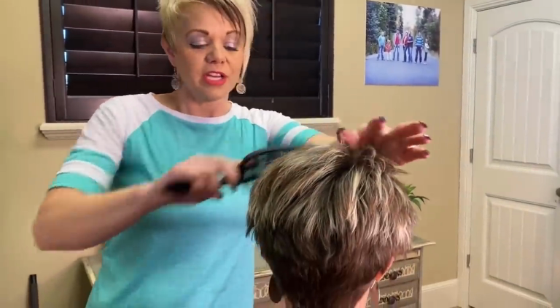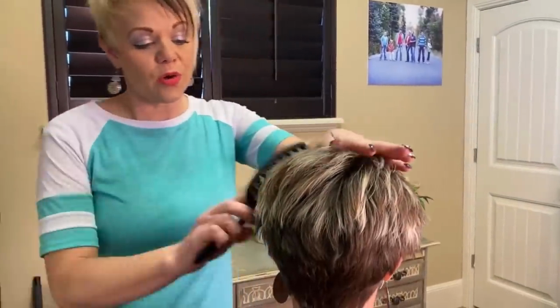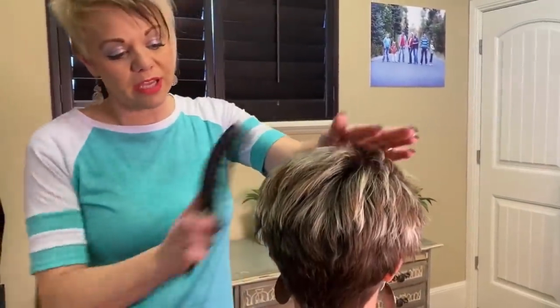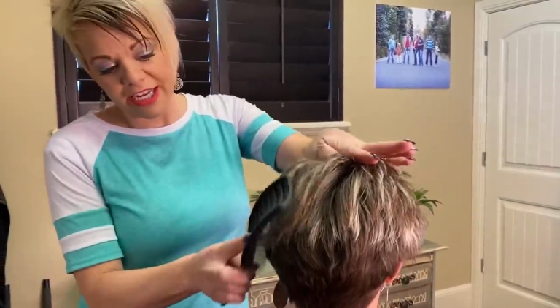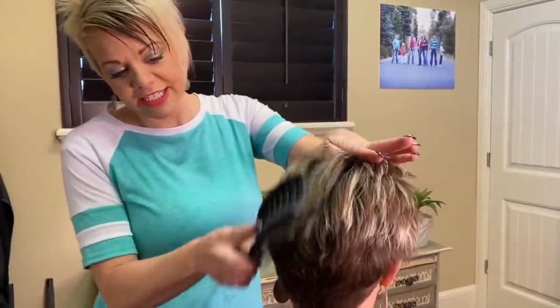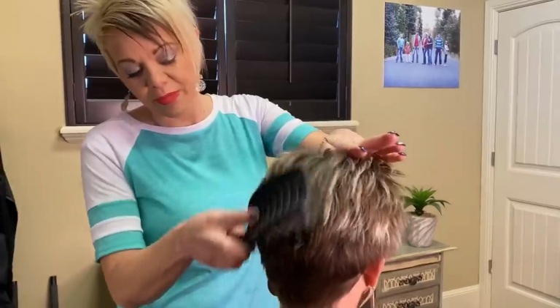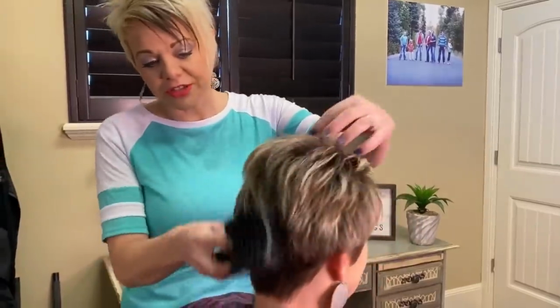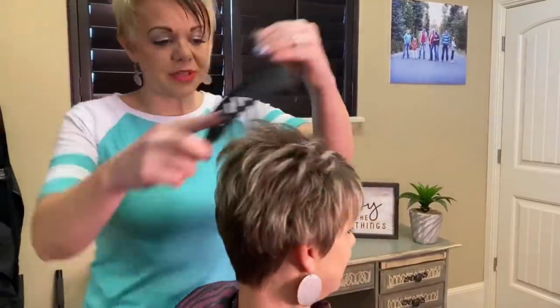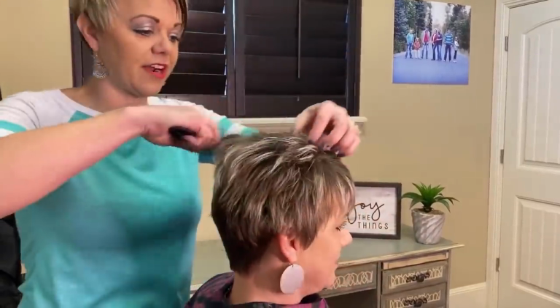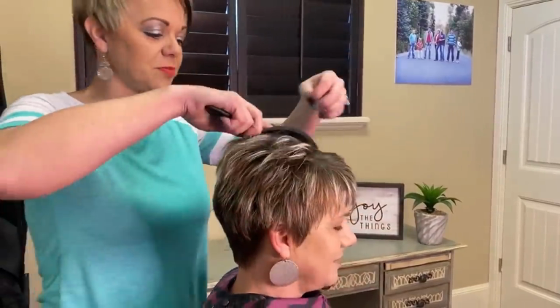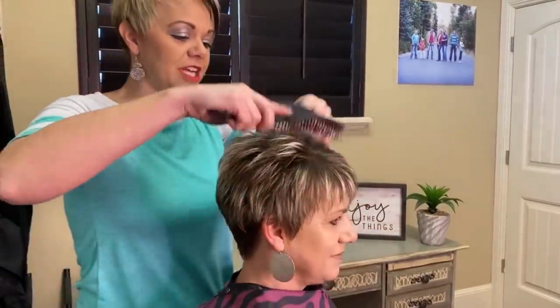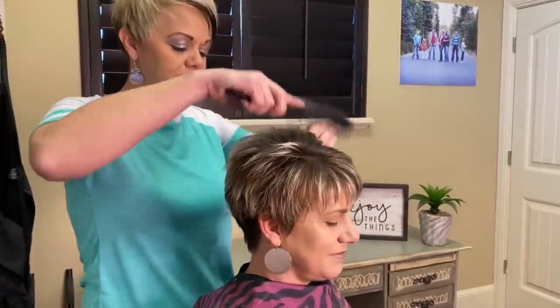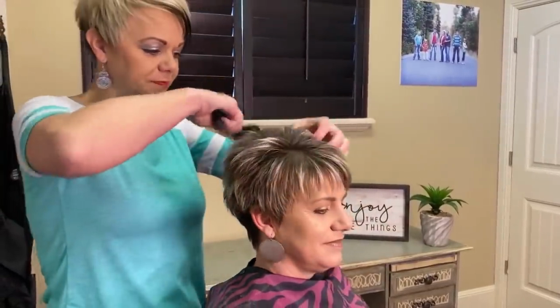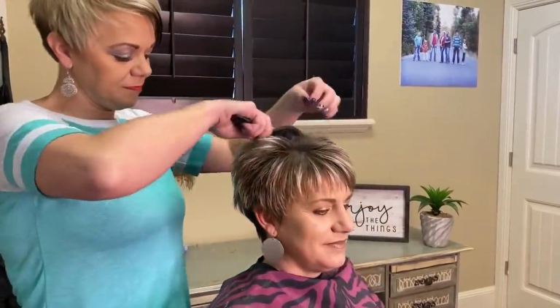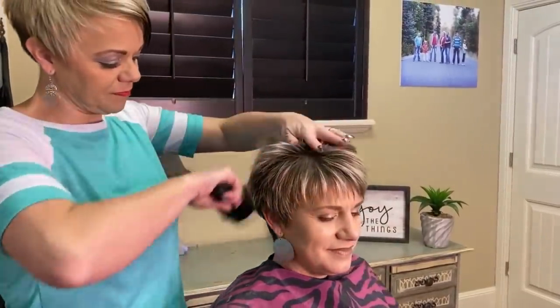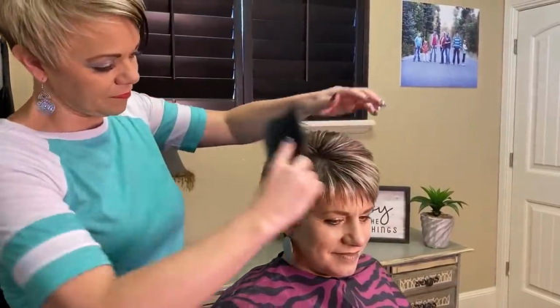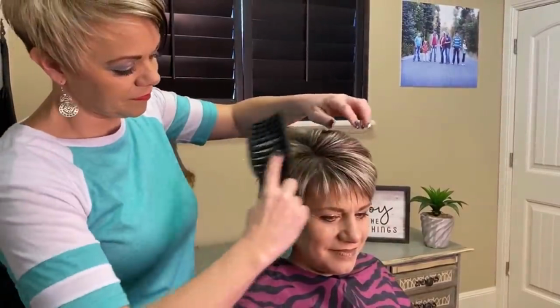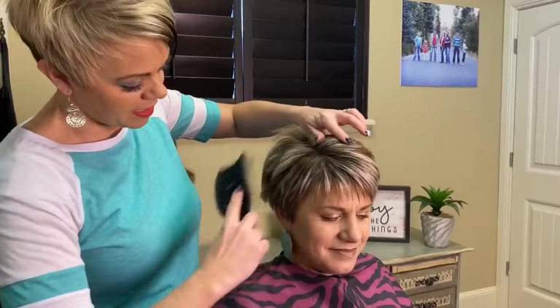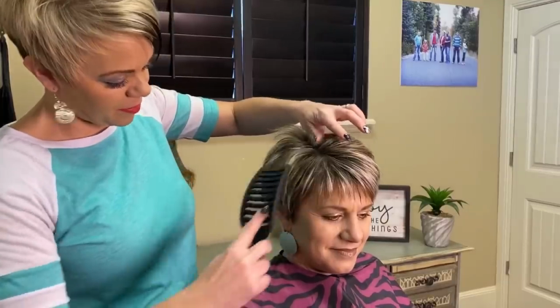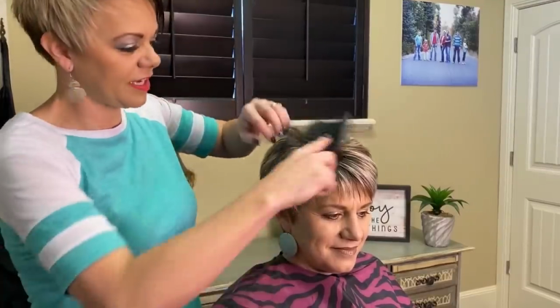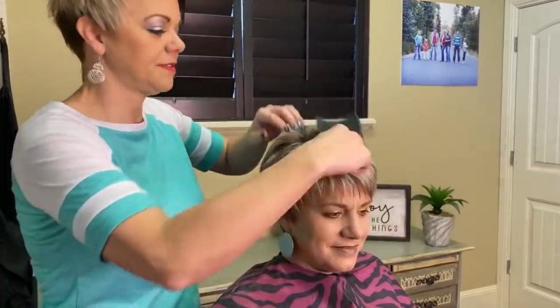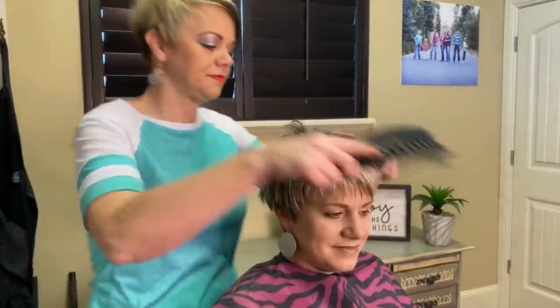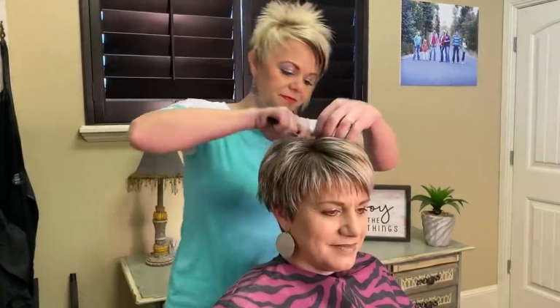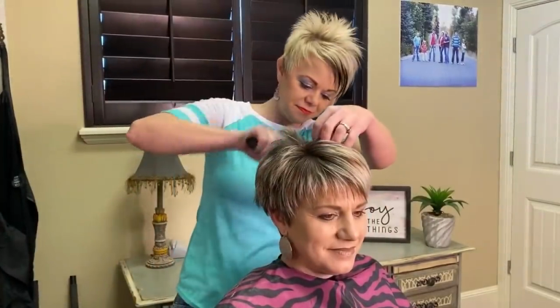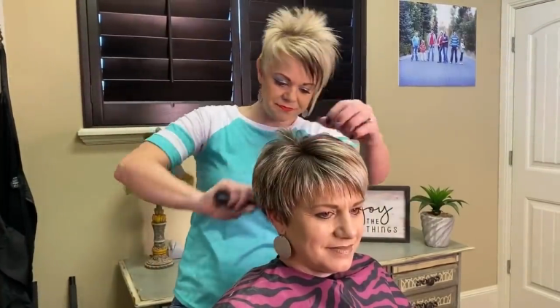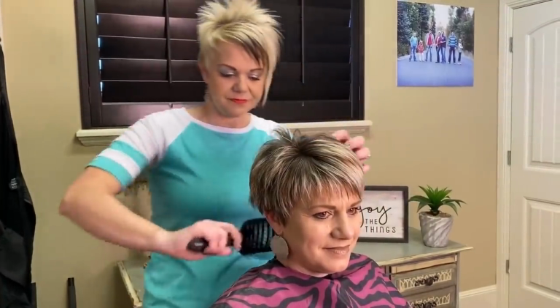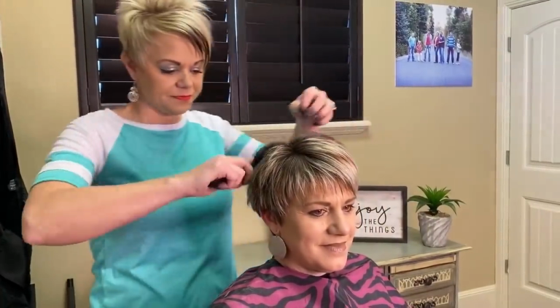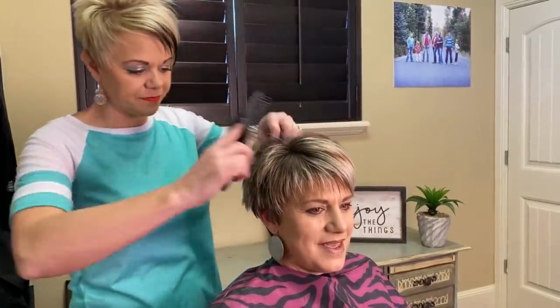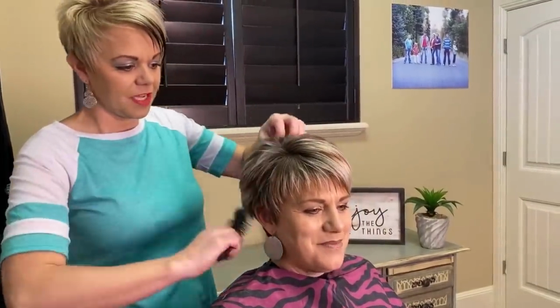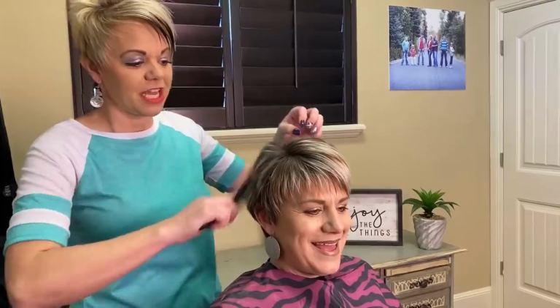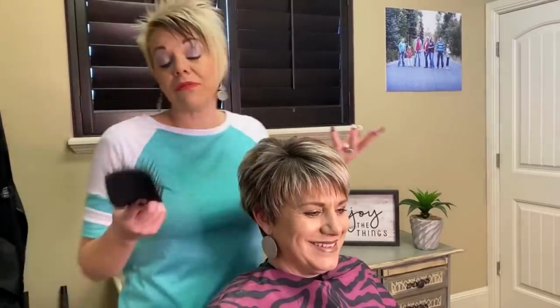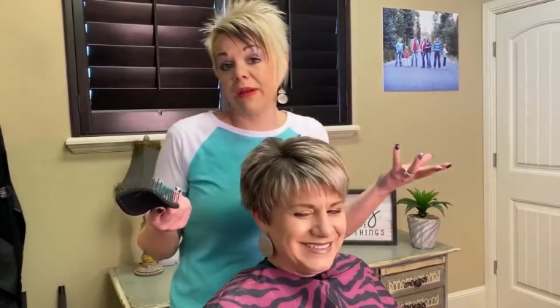I just like to take a brush through the hair, just brush it out. Okay, perfect. Was that bed head that she had, by the way? That was her bed head.